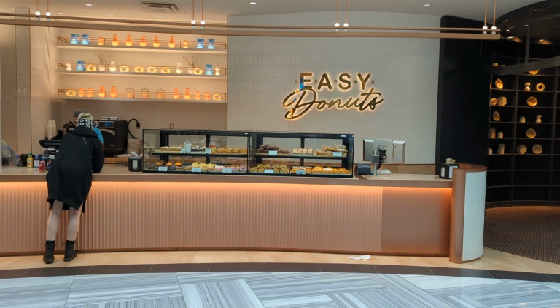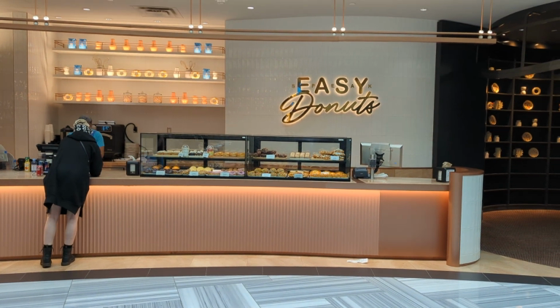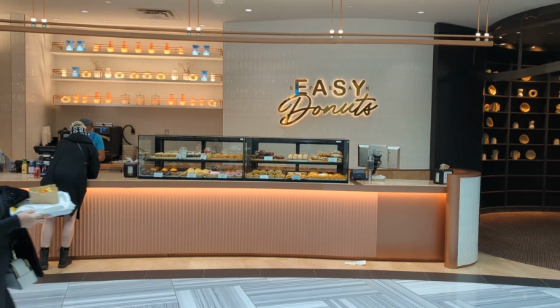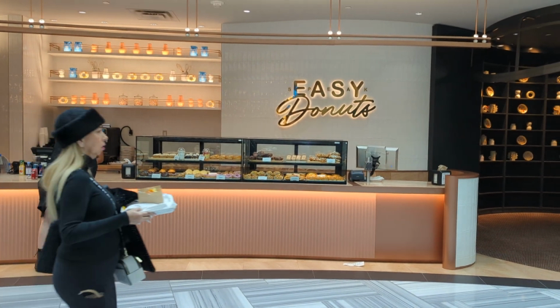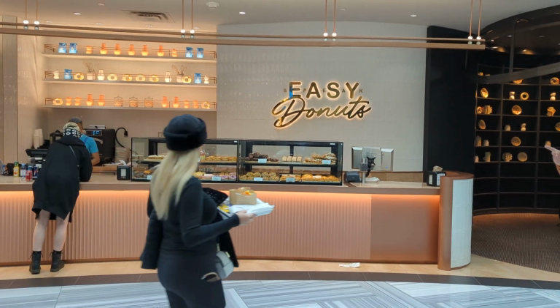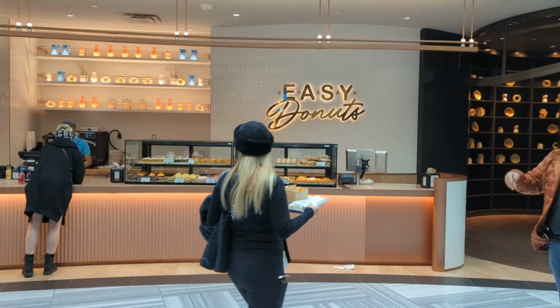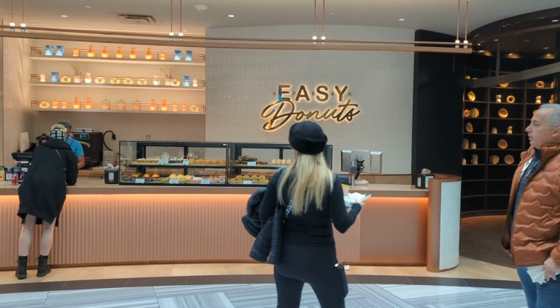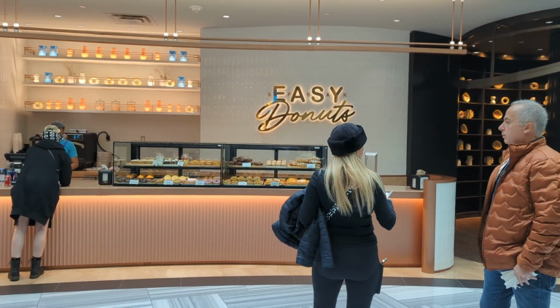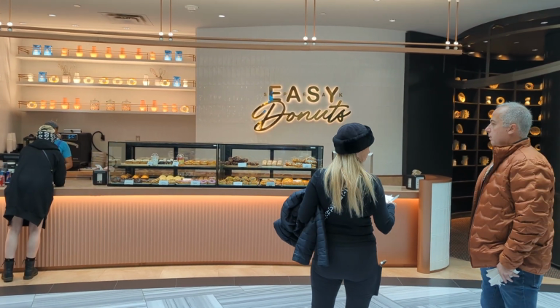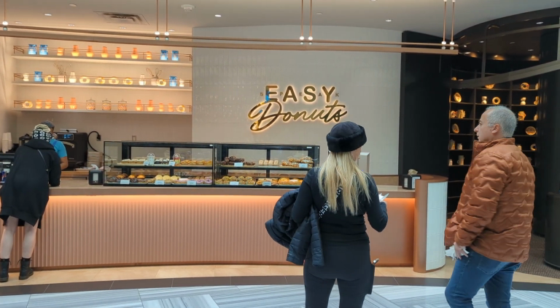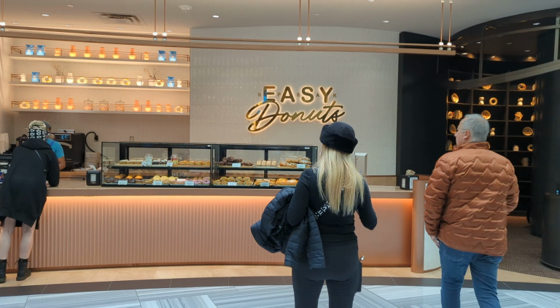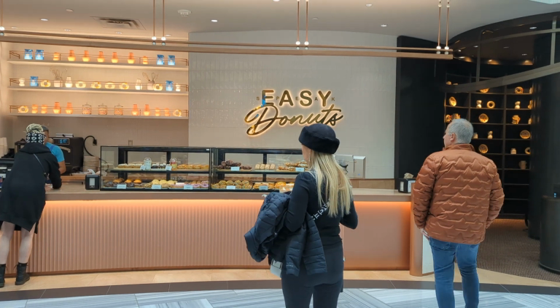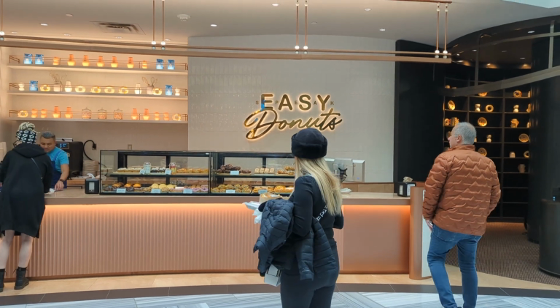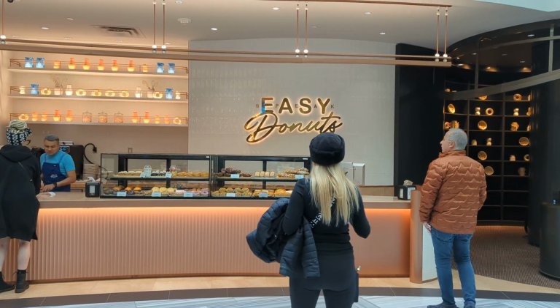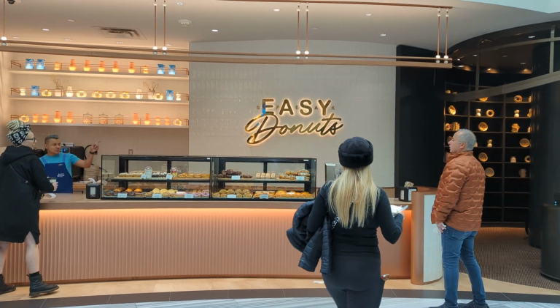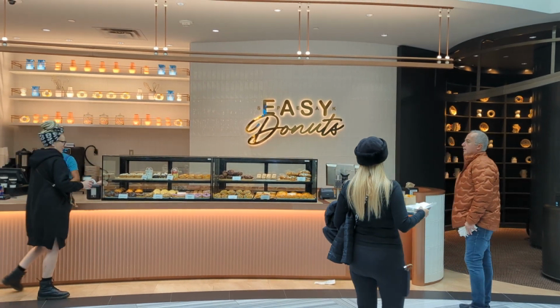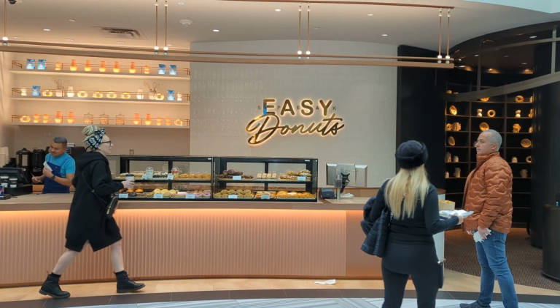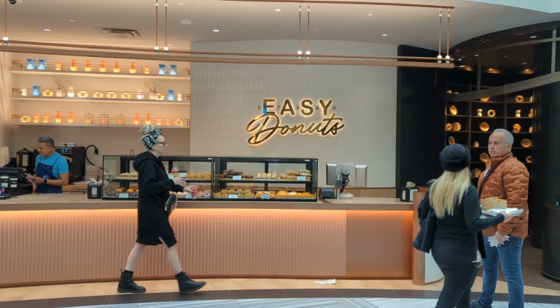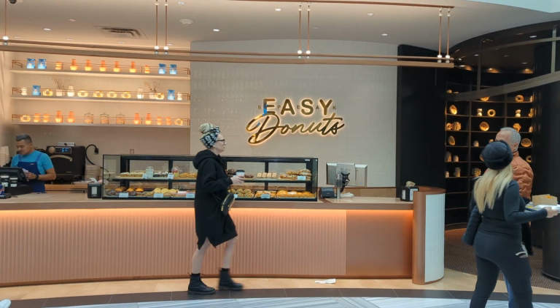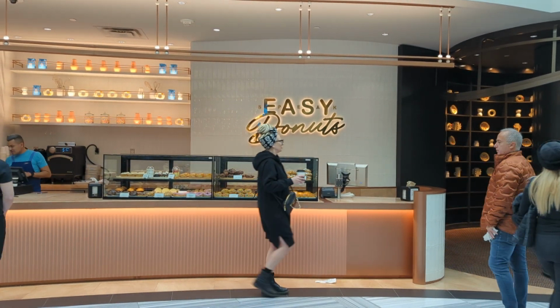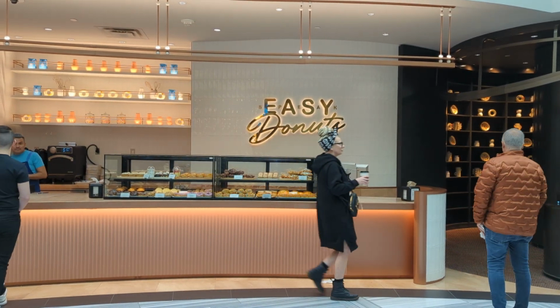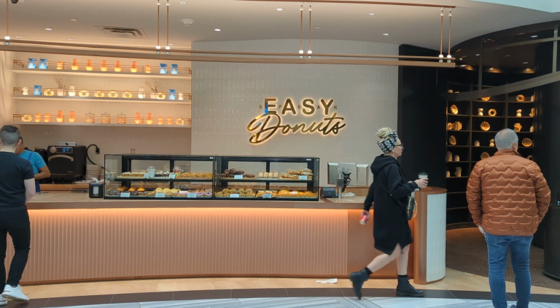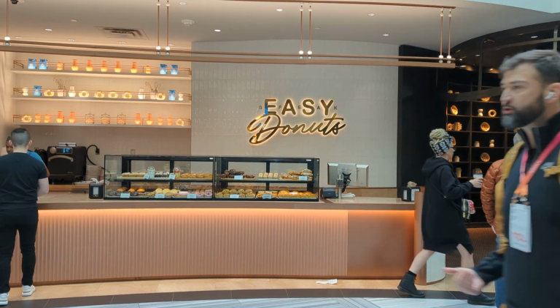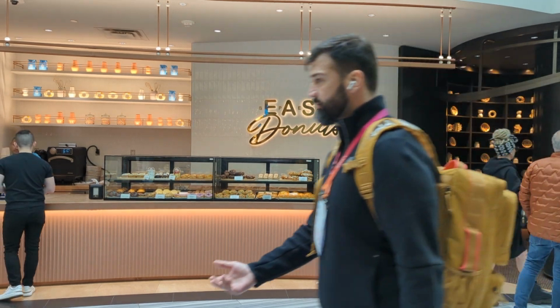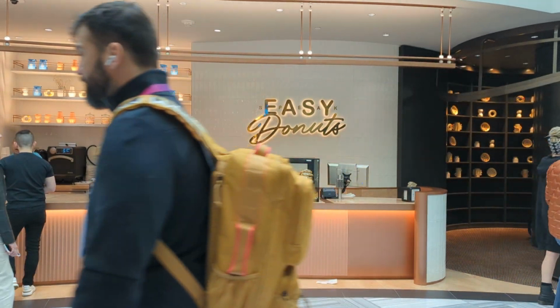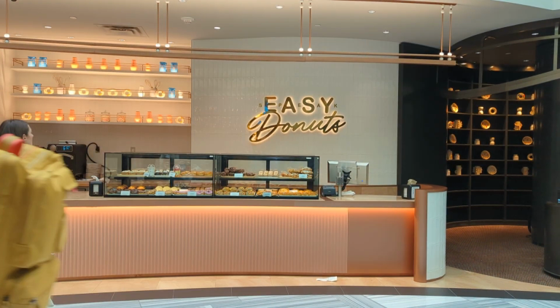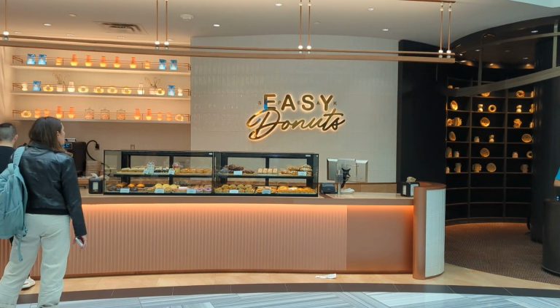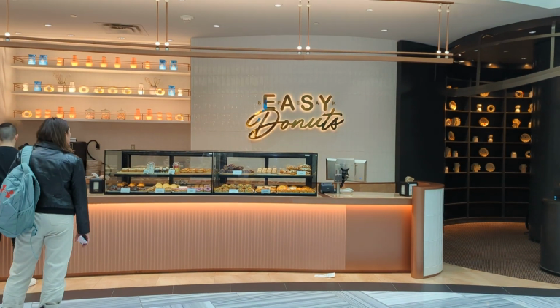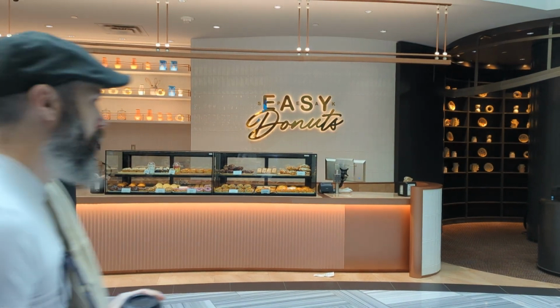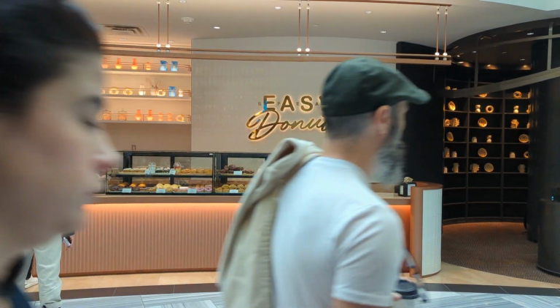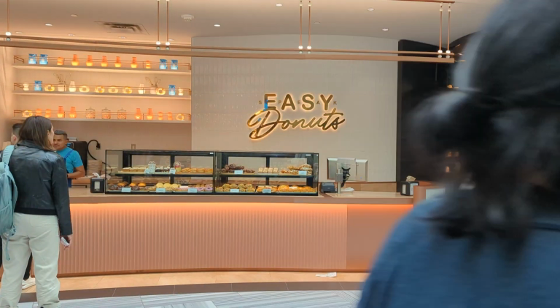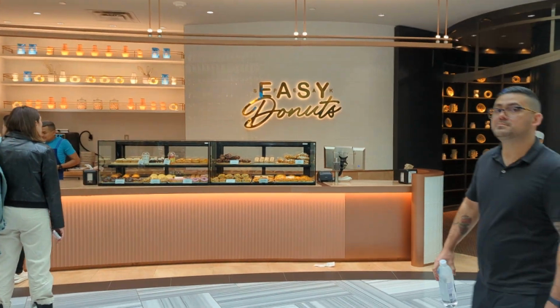Hi, this is Bill with Dine Drink Vegas. It is January of 2023 and I'm here in the Aria outside the Proper Eats Food Hall. The Proper Eats Food Hall is kind of a food court area which took the place where the buffet used to be, and what I want to do is take you on a quick tour to show you what they have.